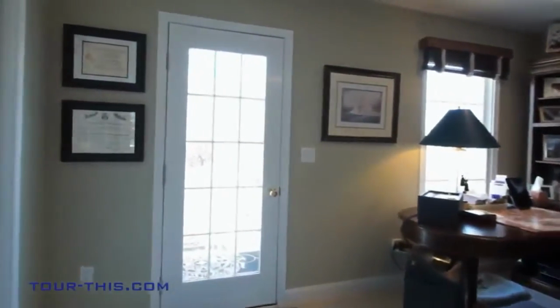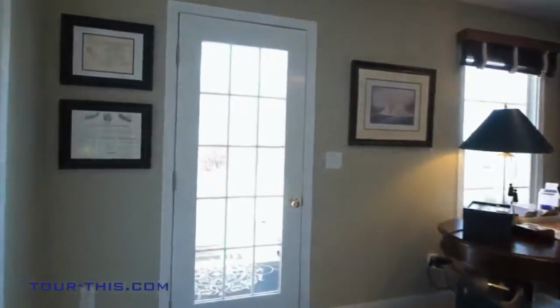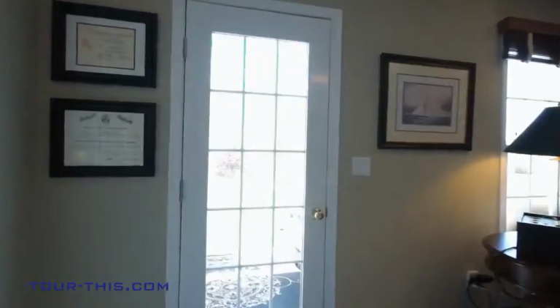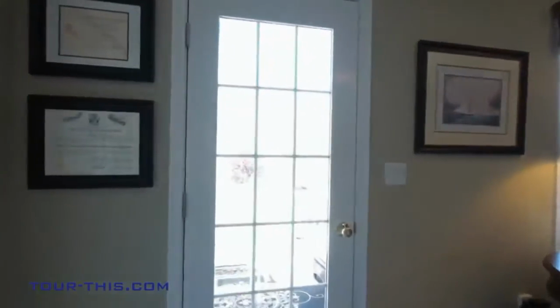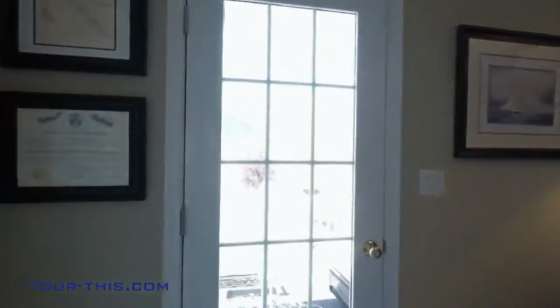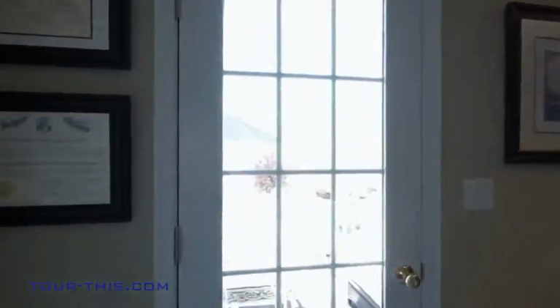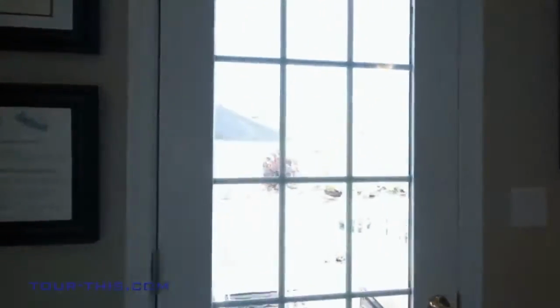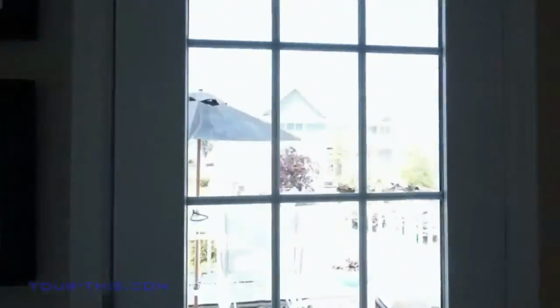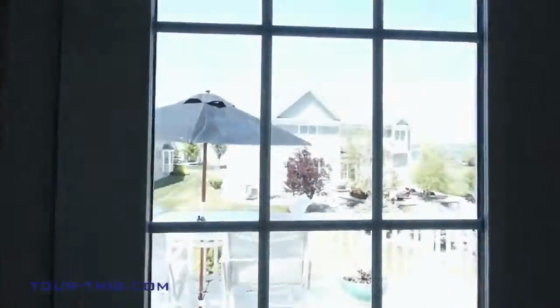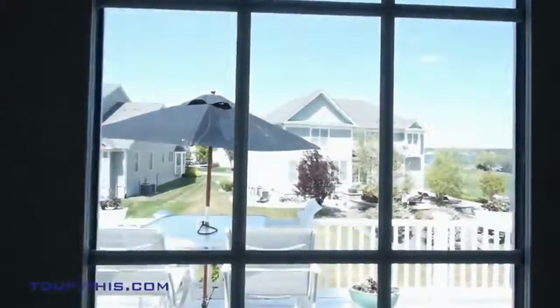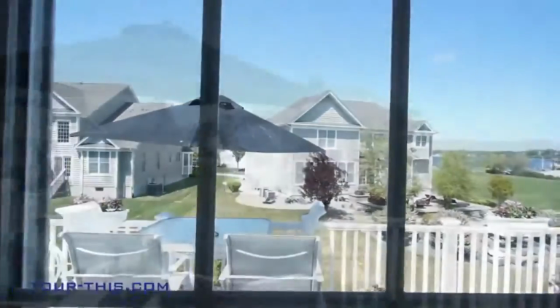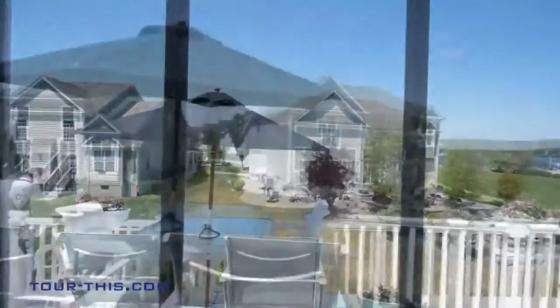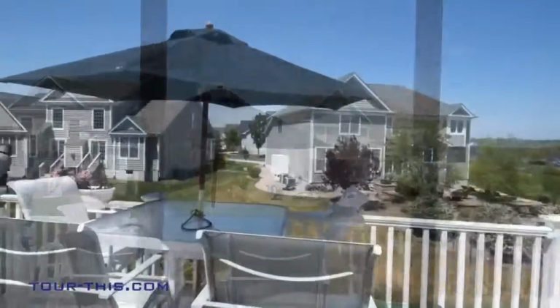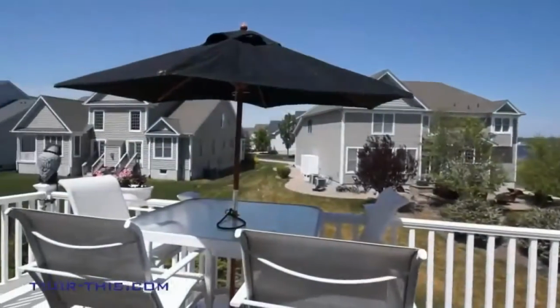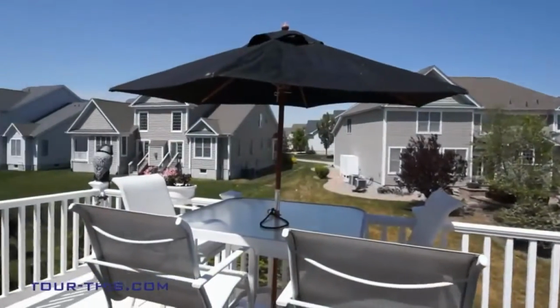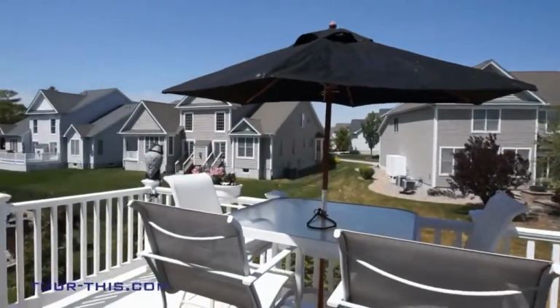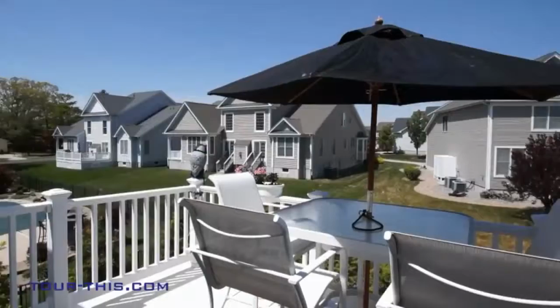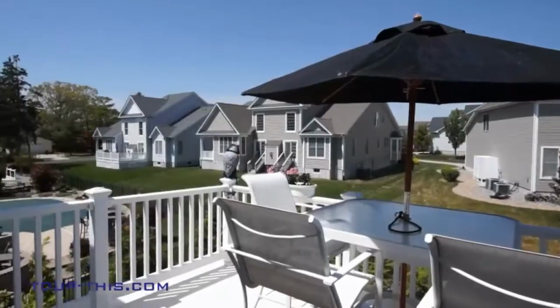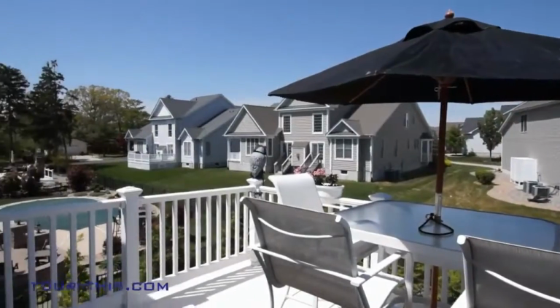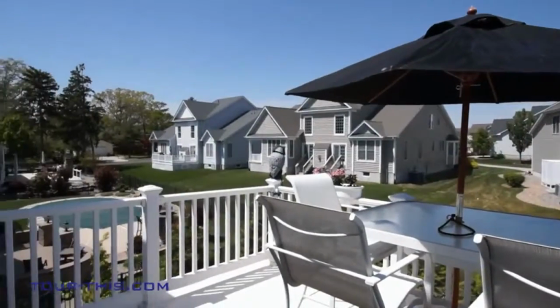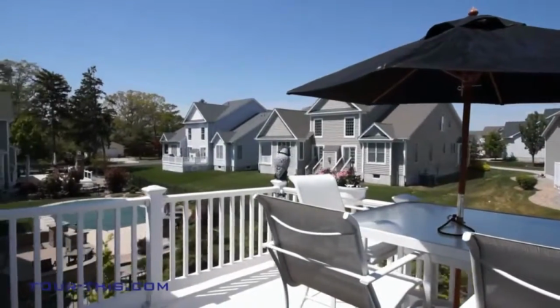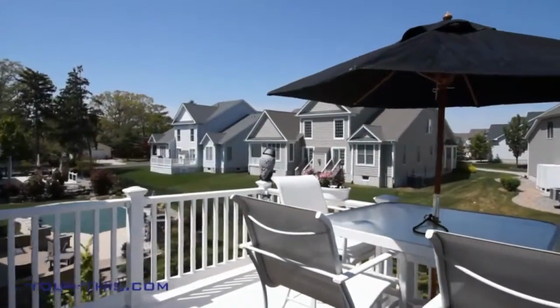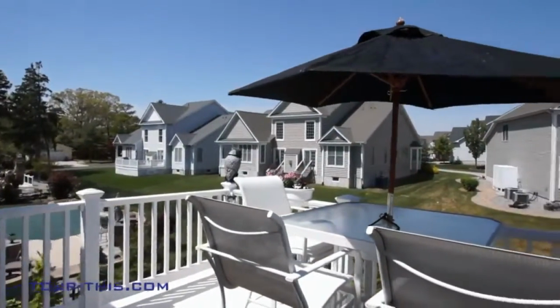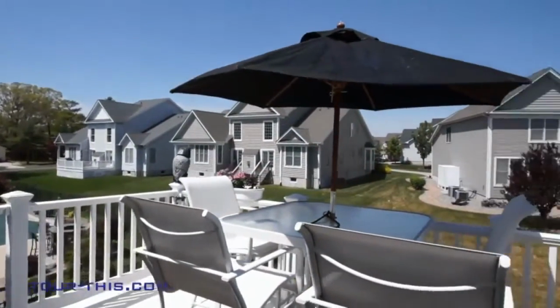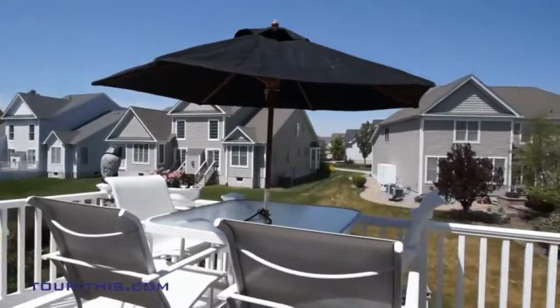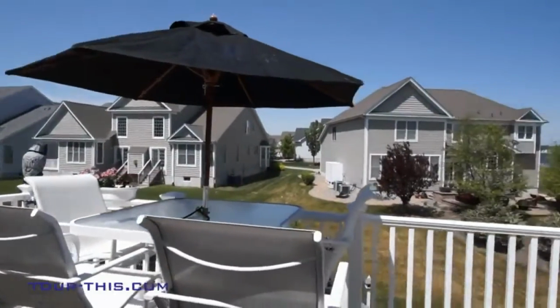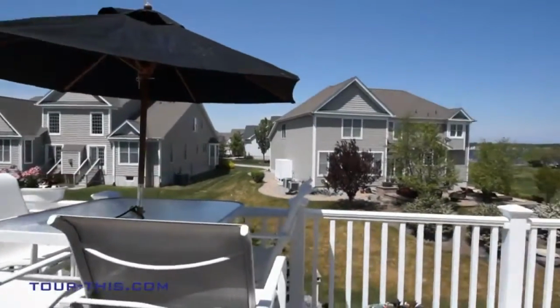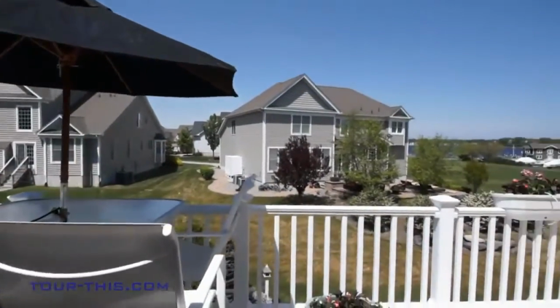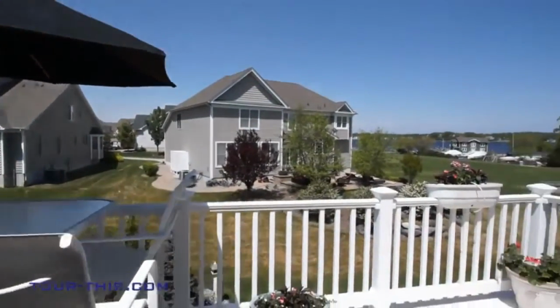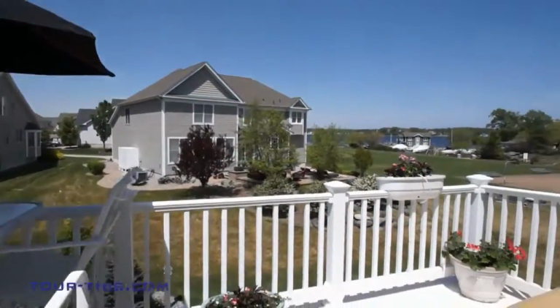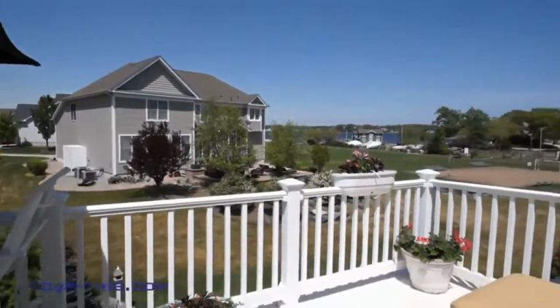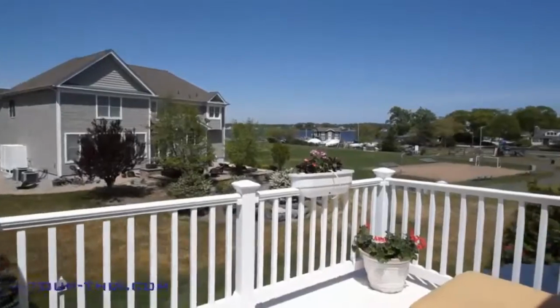This bedroom, currently used as an office, provides access to the second-story deck with unobstructed million-dollar views of the Toms River.